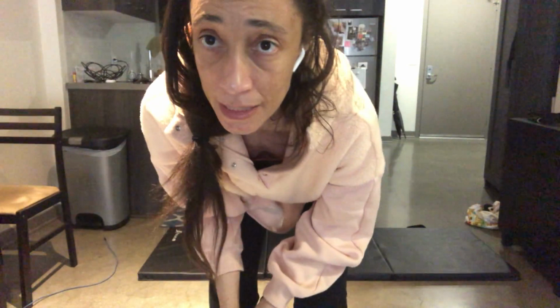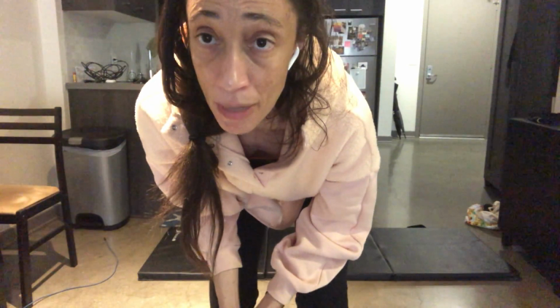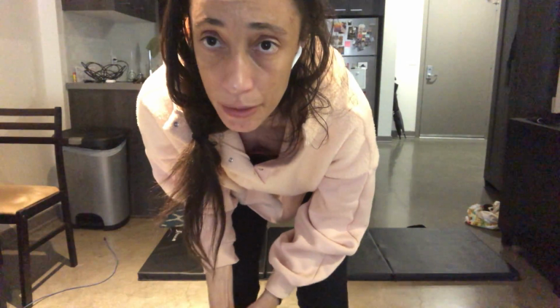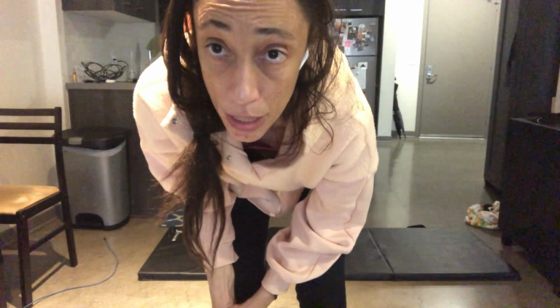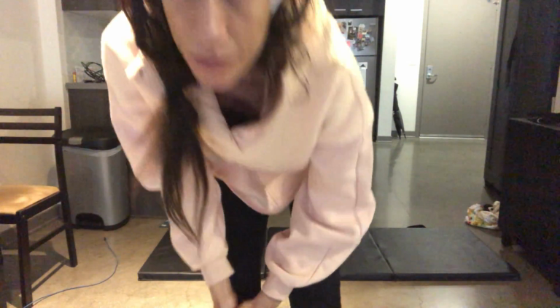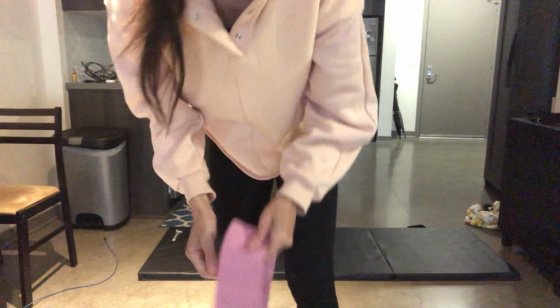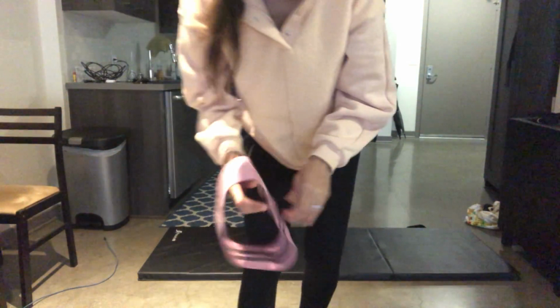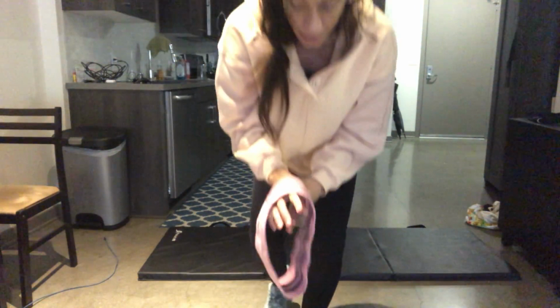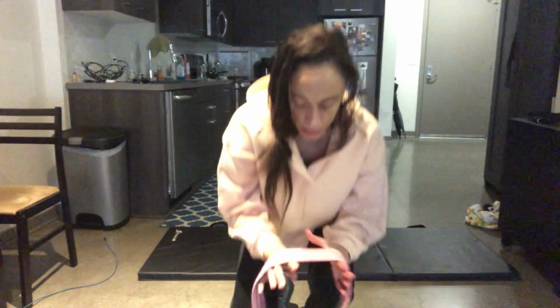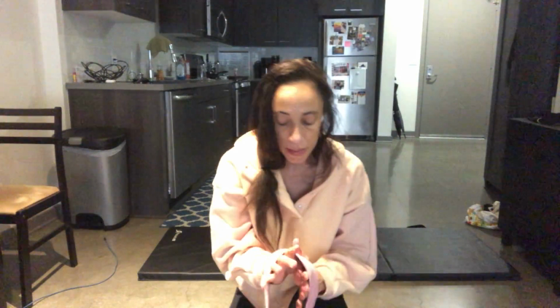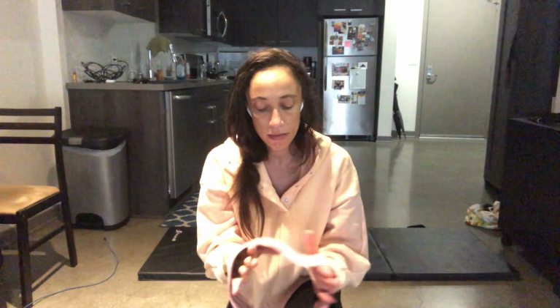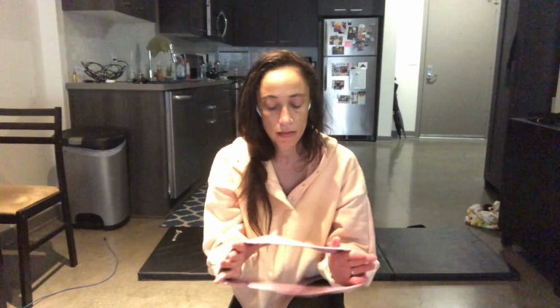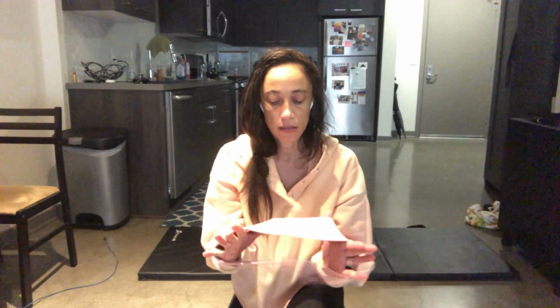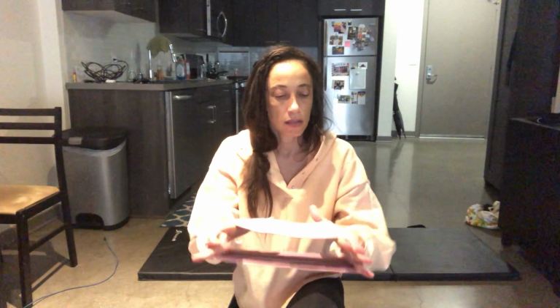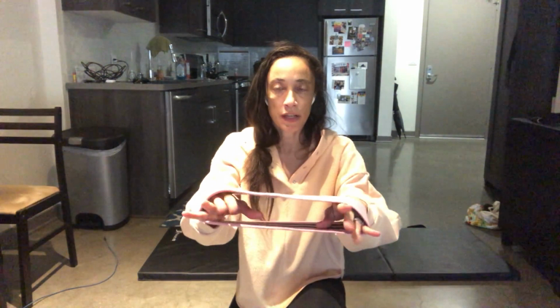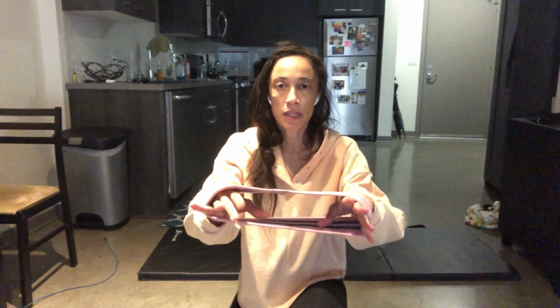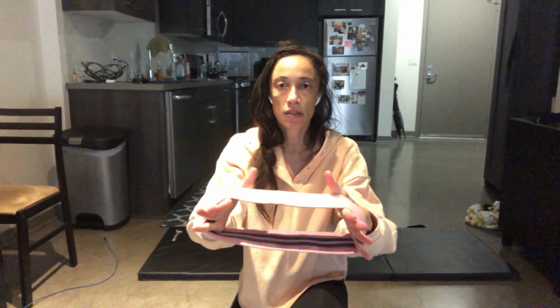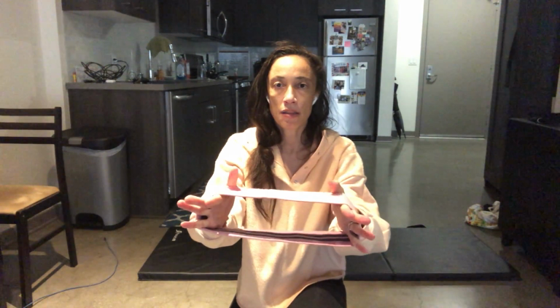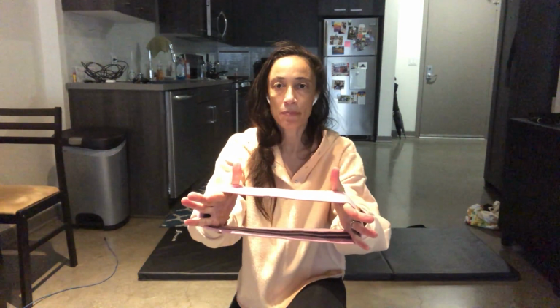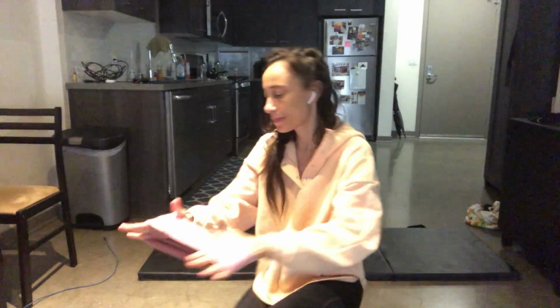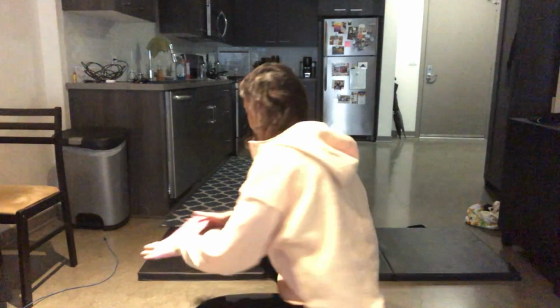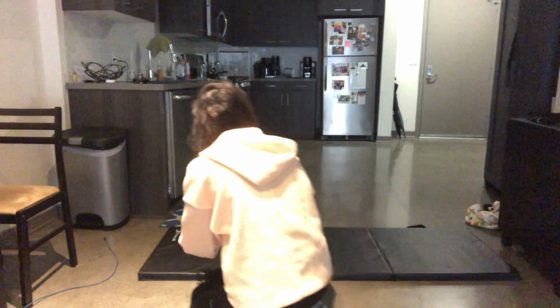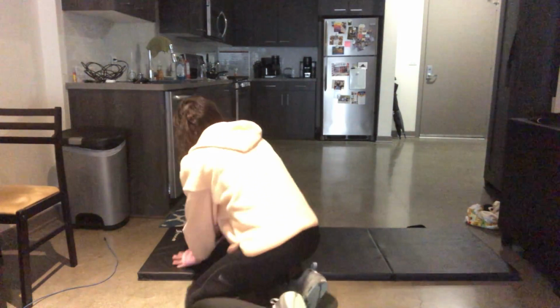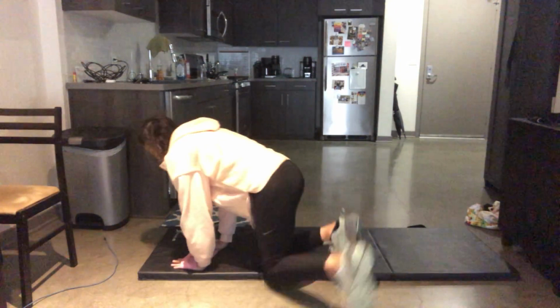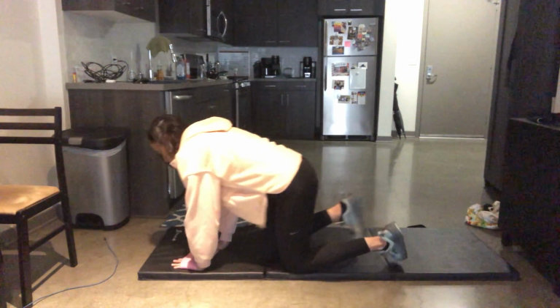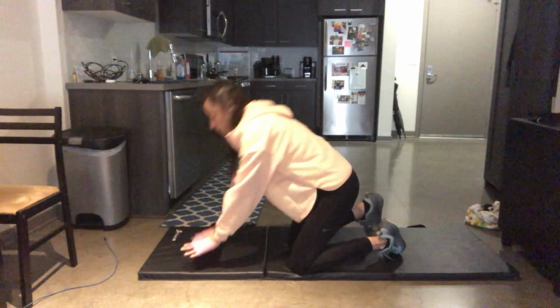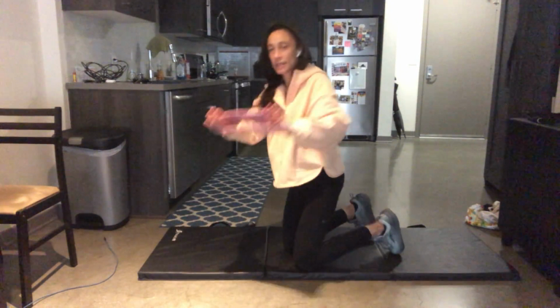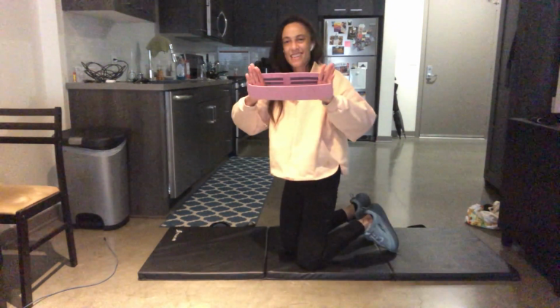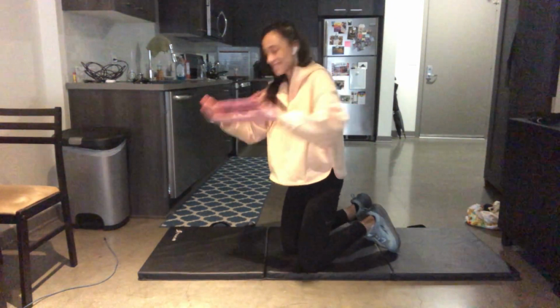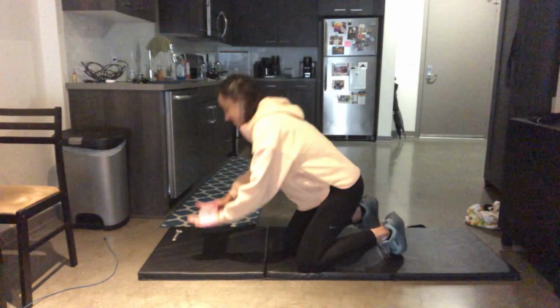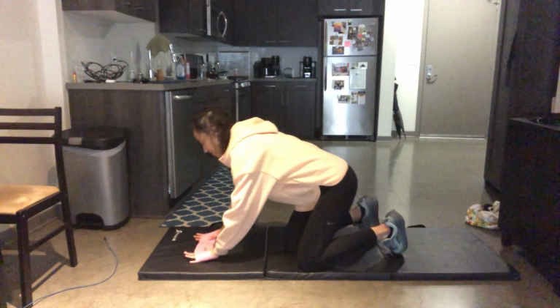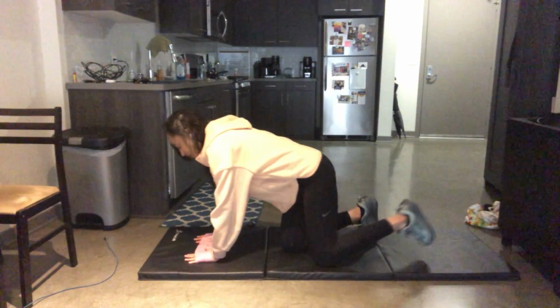Banded modified push-ups. You're going to need a resistance band. Fingers in the middle, thumbs up. Pull the band tight, palms on the ground.